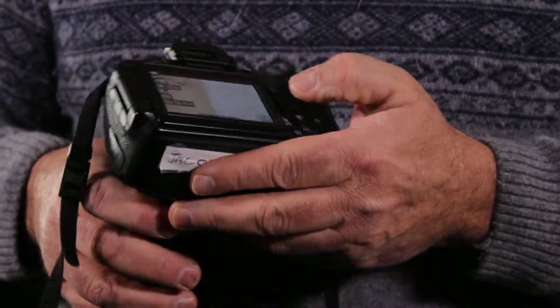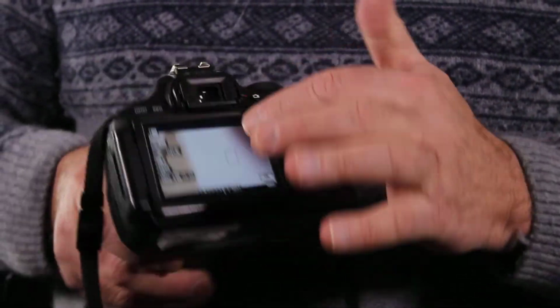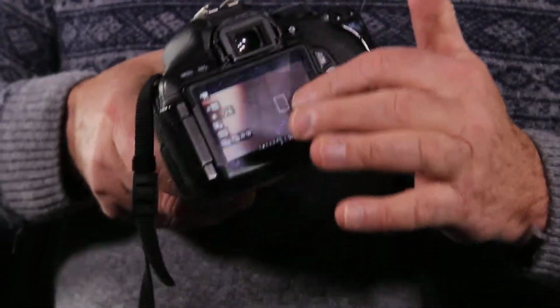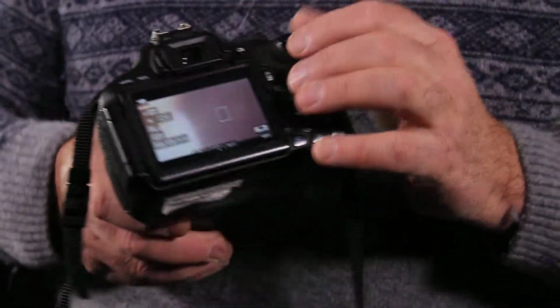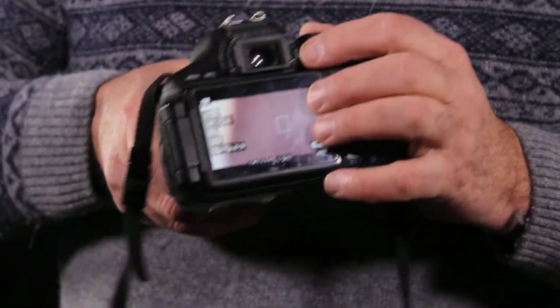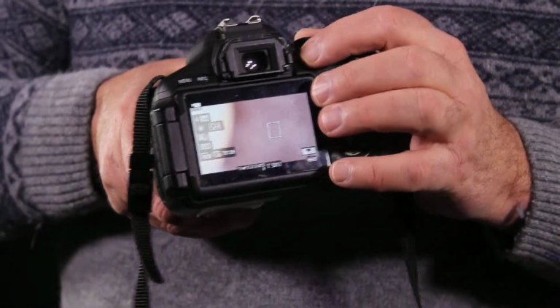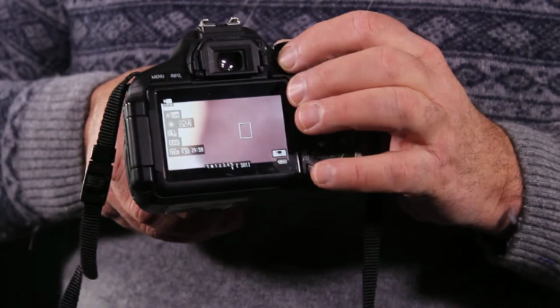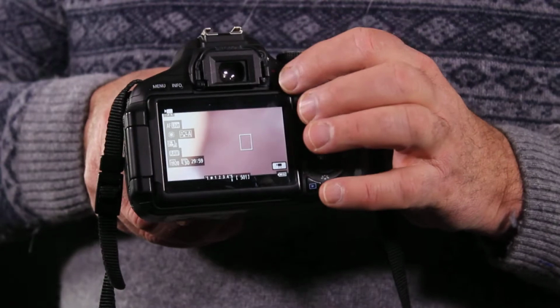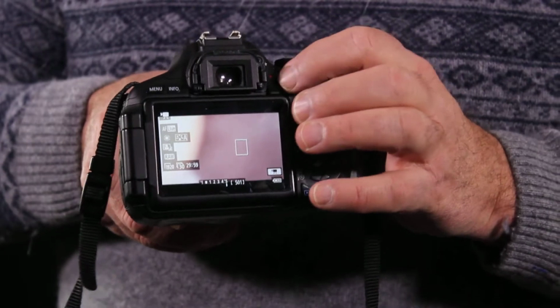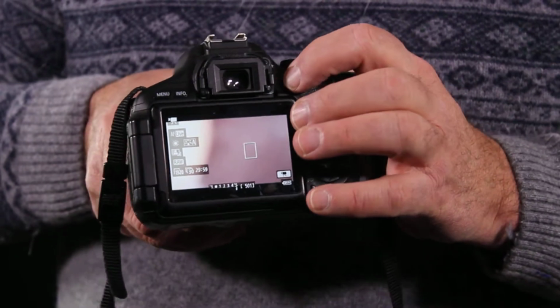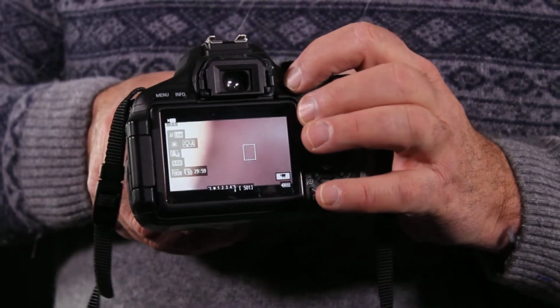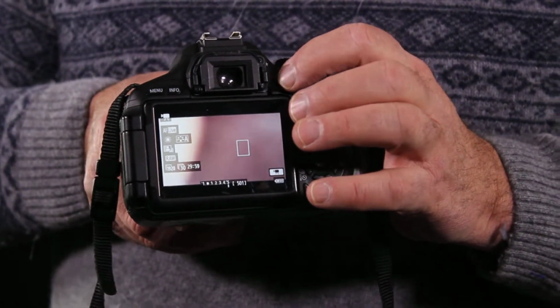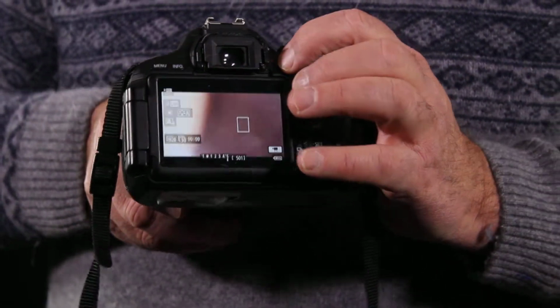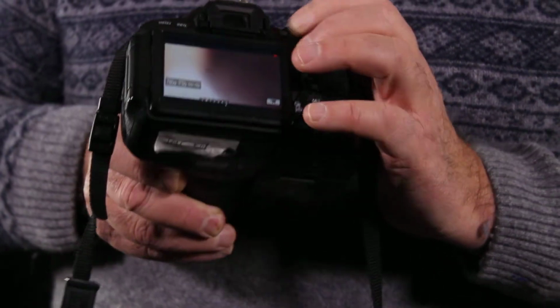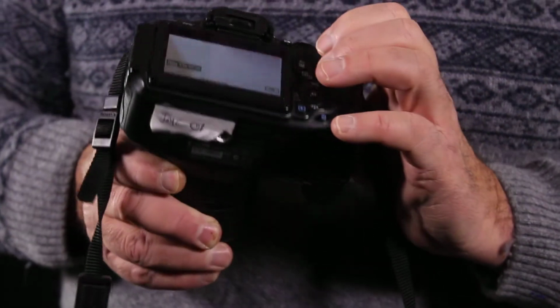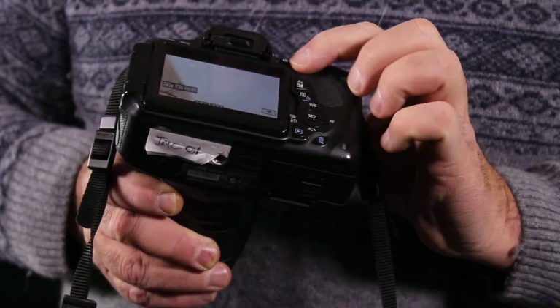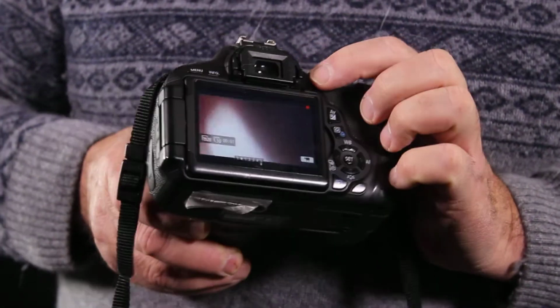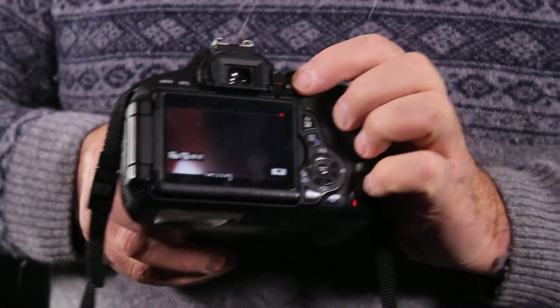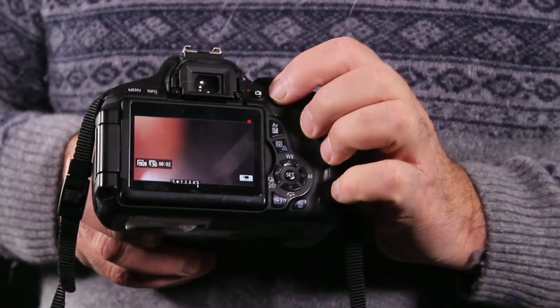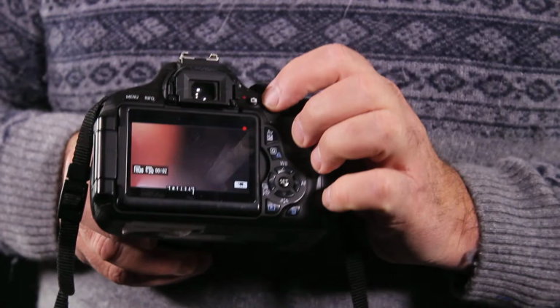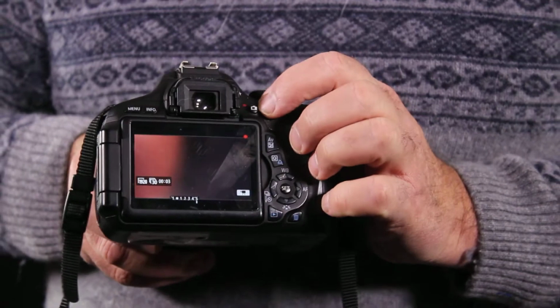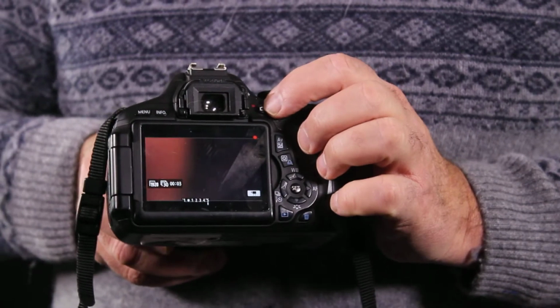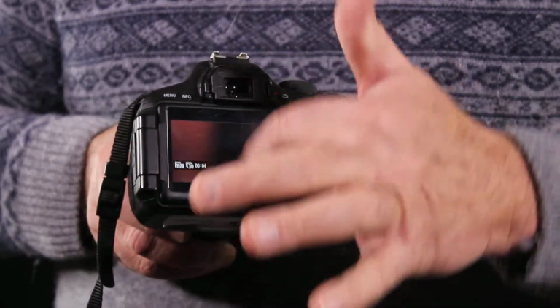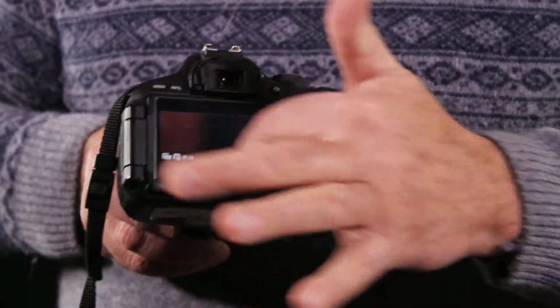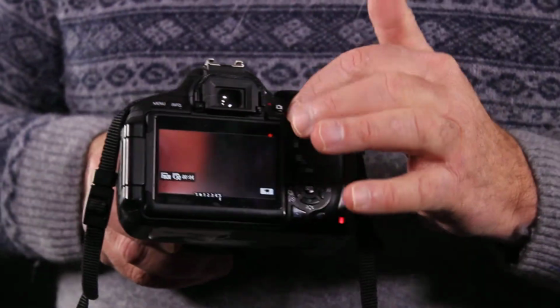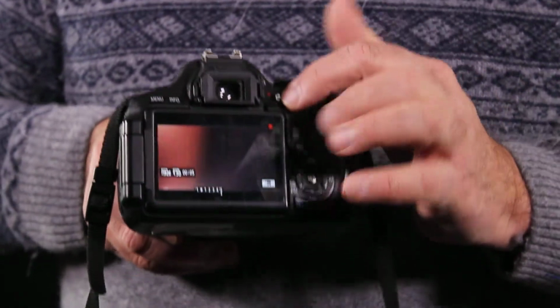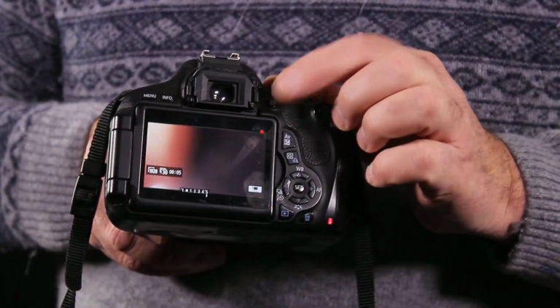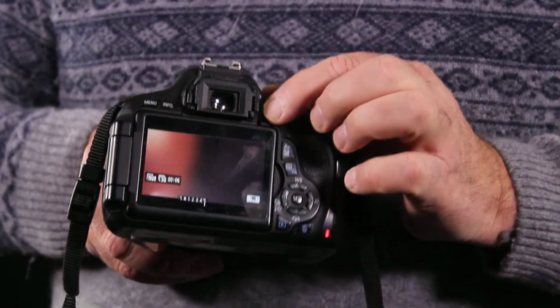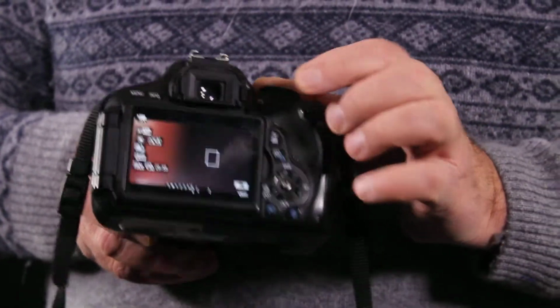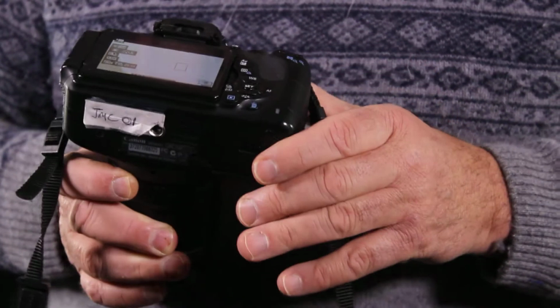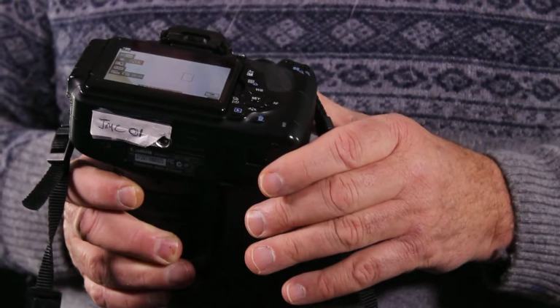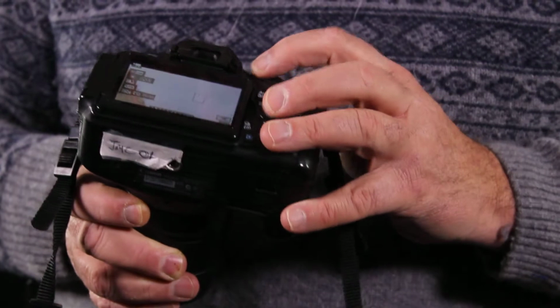The way you control it is that if you wanted to record, you just push this button up top here. This is called live view, and then the record button. So now I'm recording.